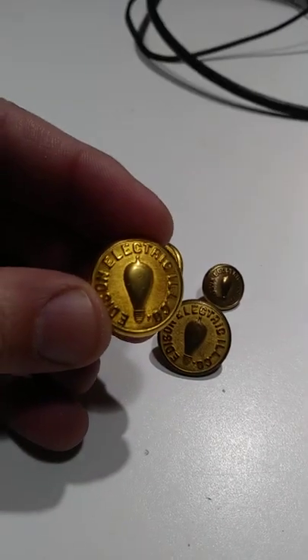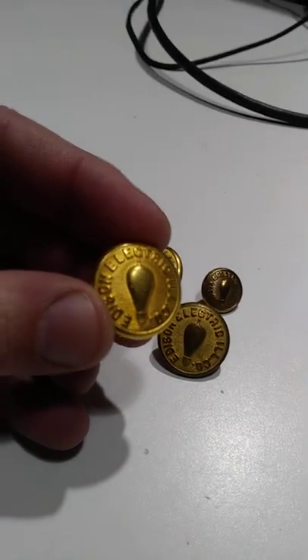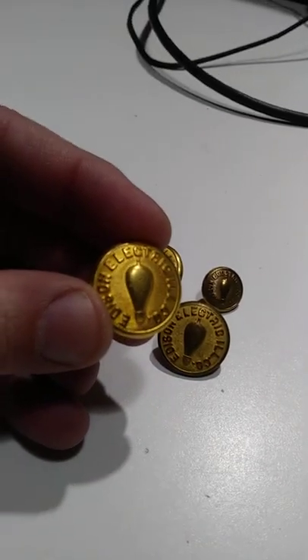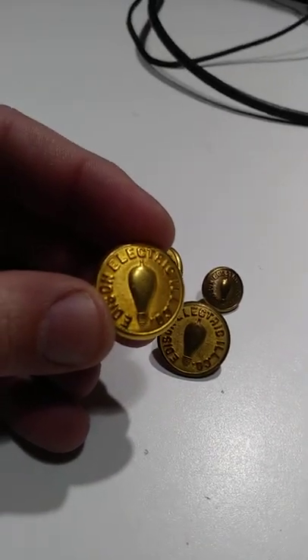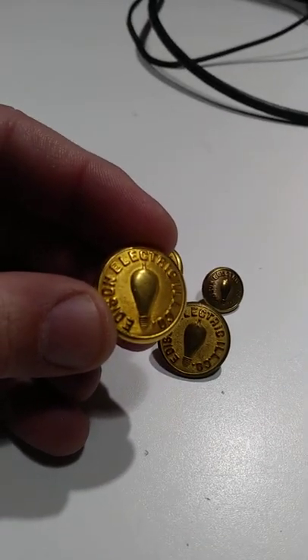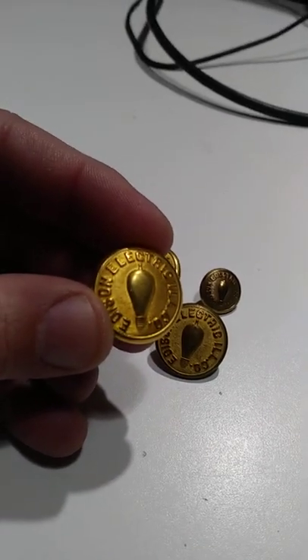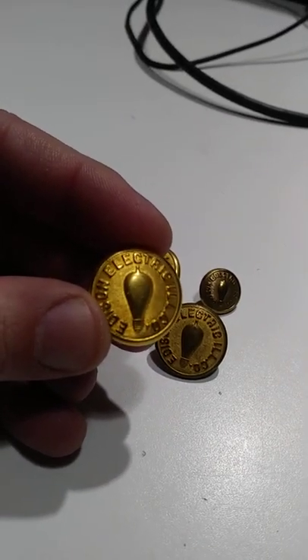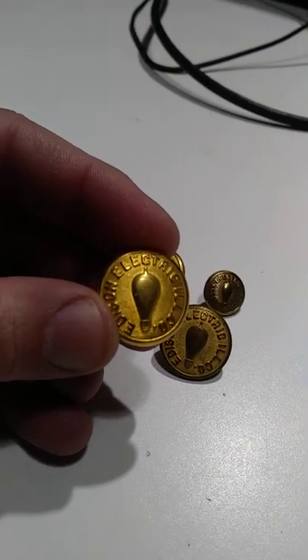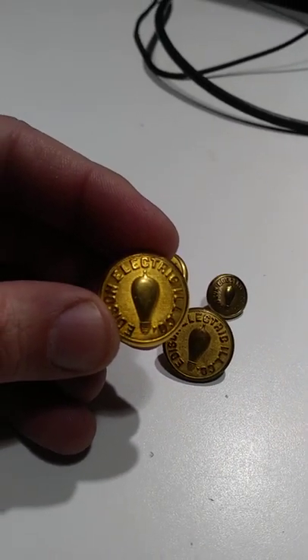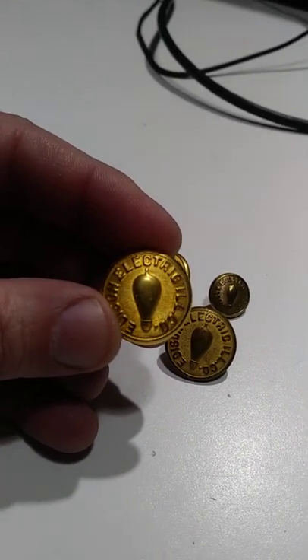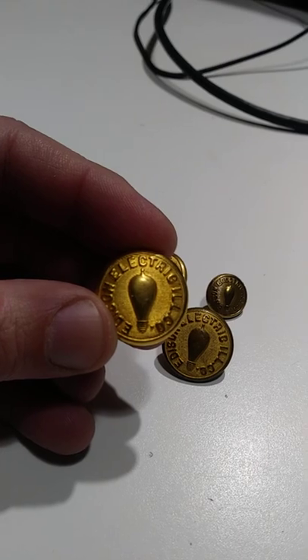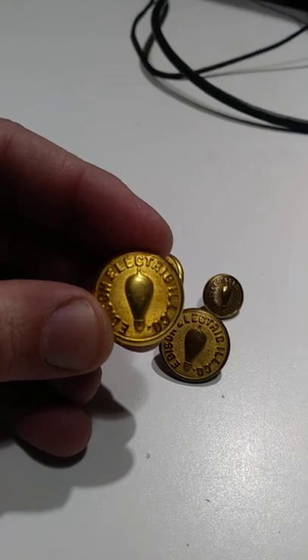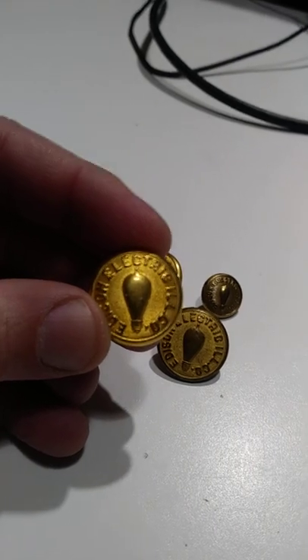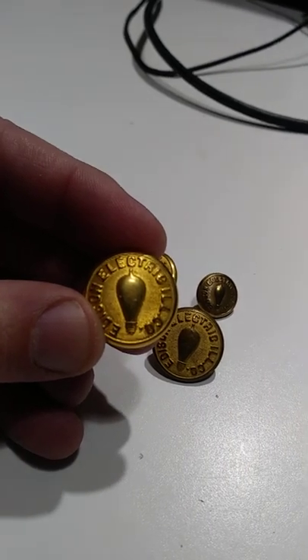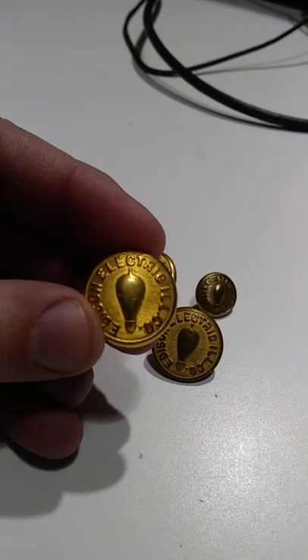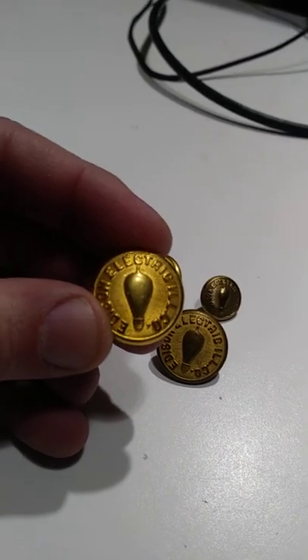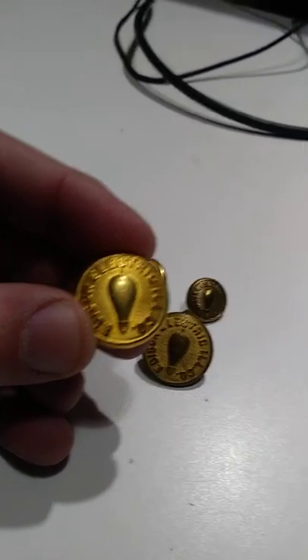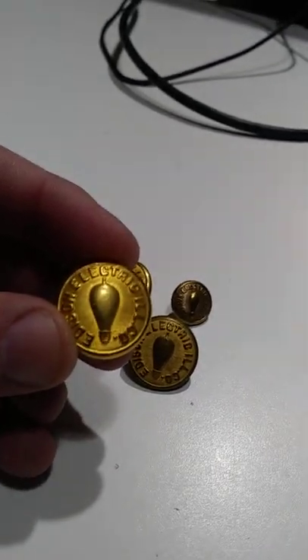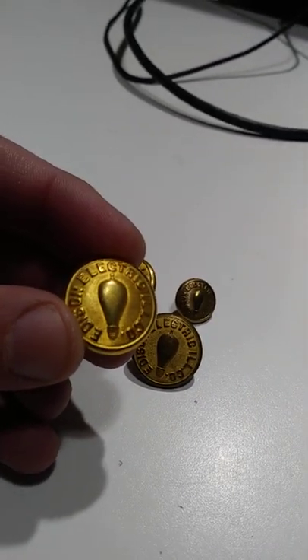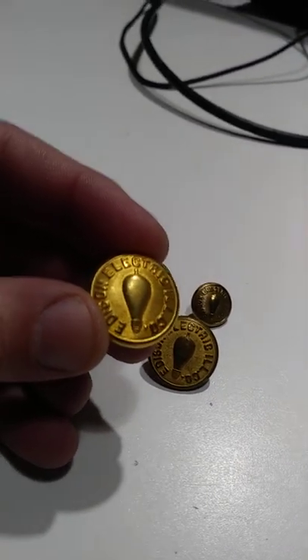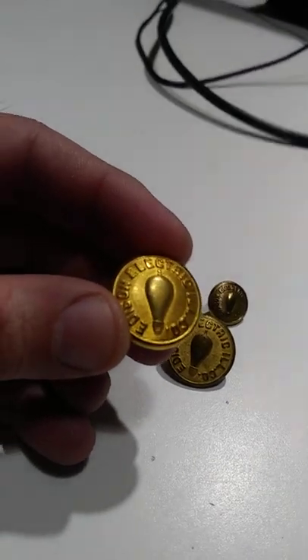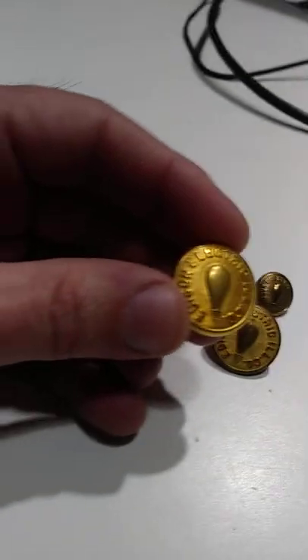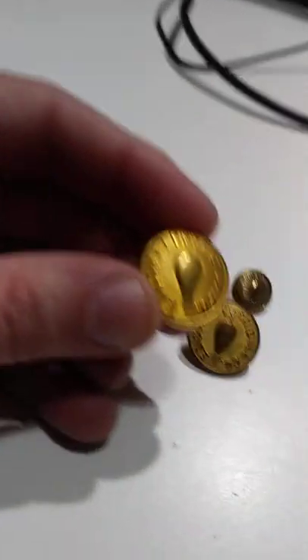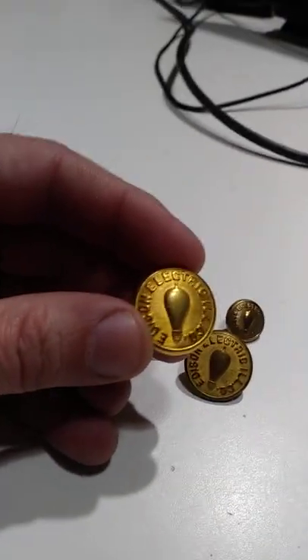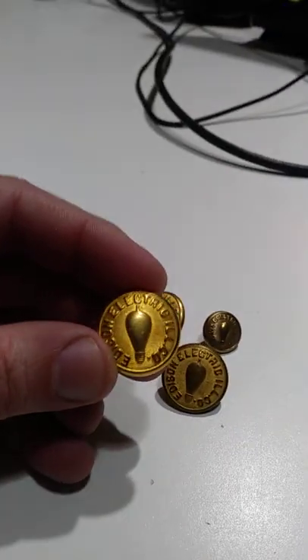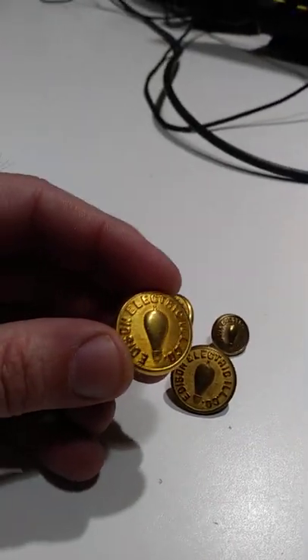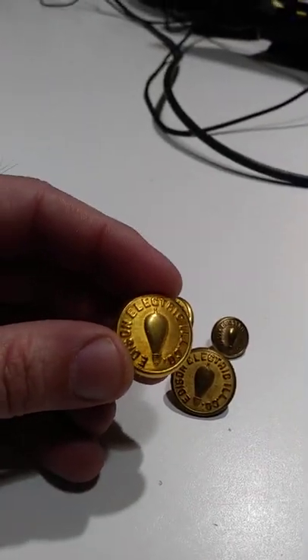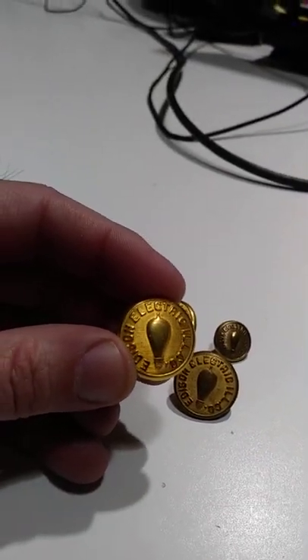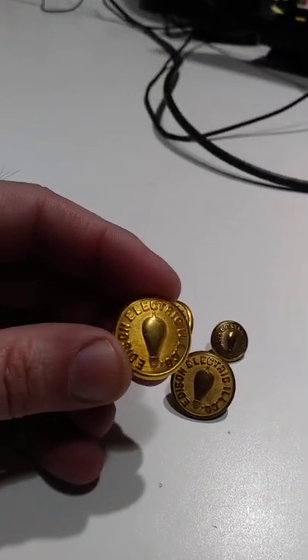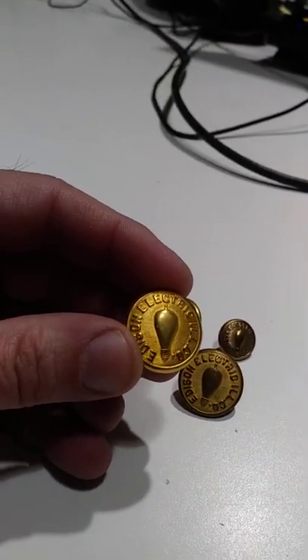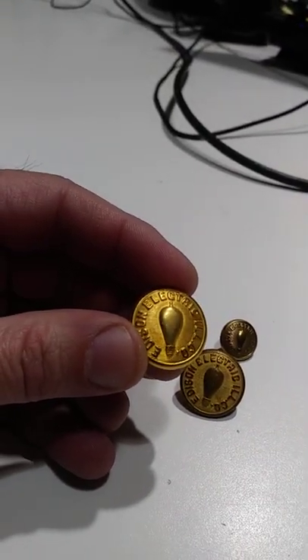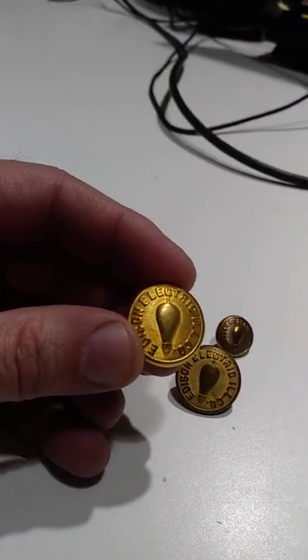Now, I just picked these up. This is the second or third lot of these sorts of buttons that I found. It's Edison Electric Illumination Company — this is Edison's first building that he ran with electric services, and that's one of the light bulbs they used there.